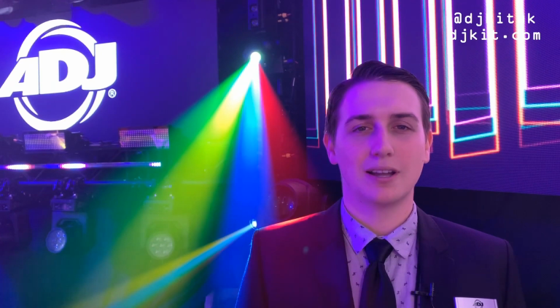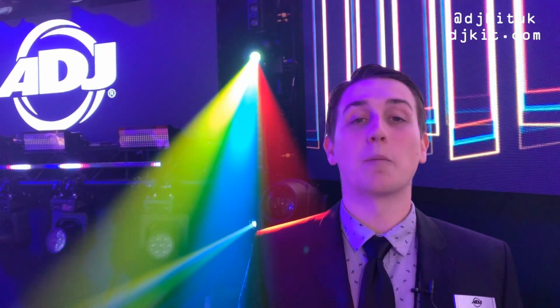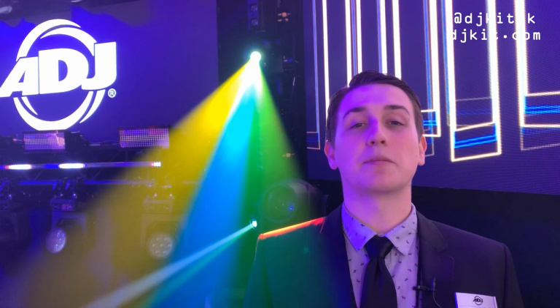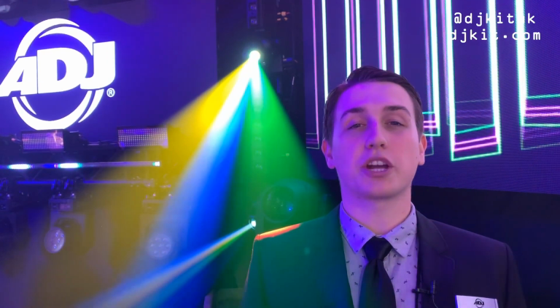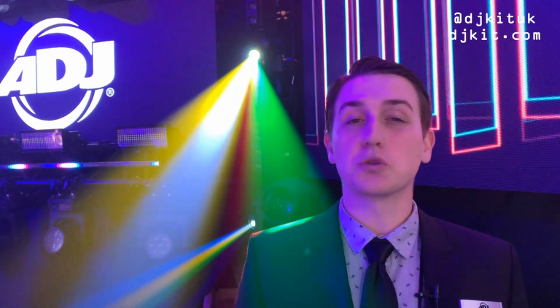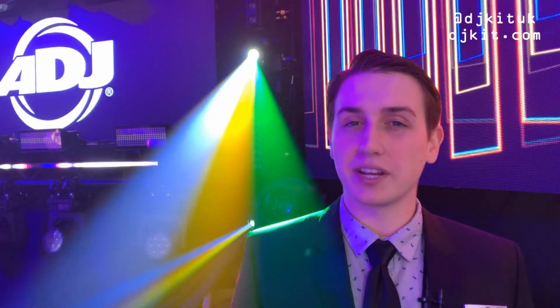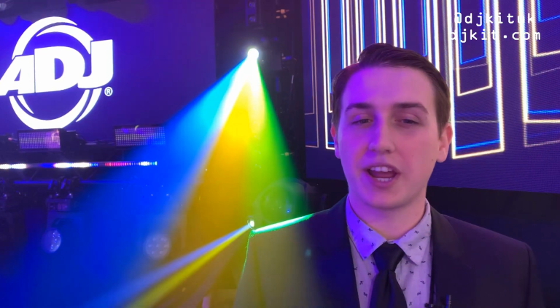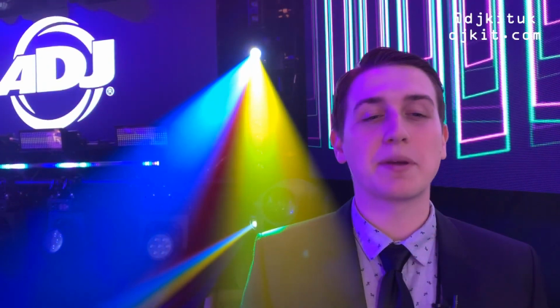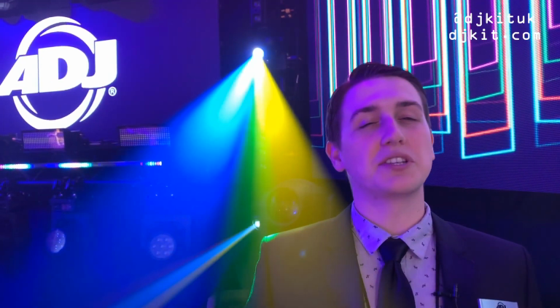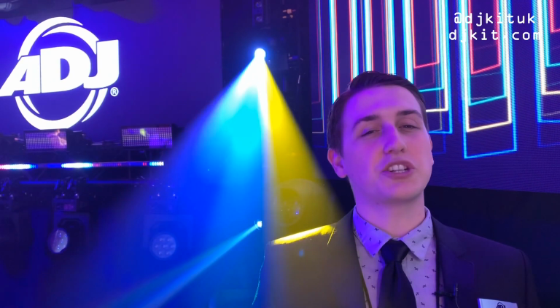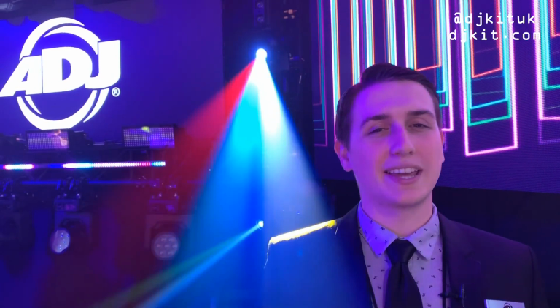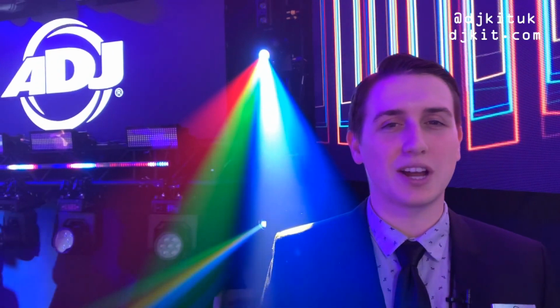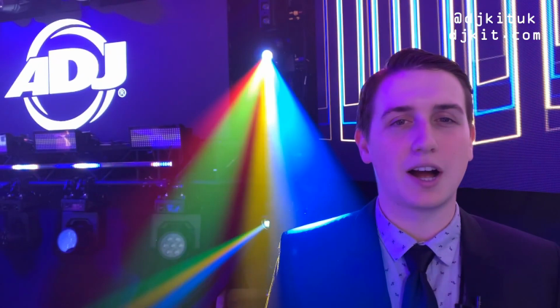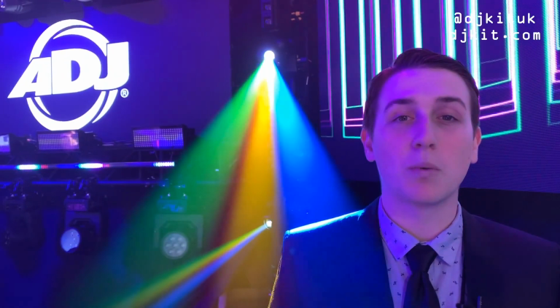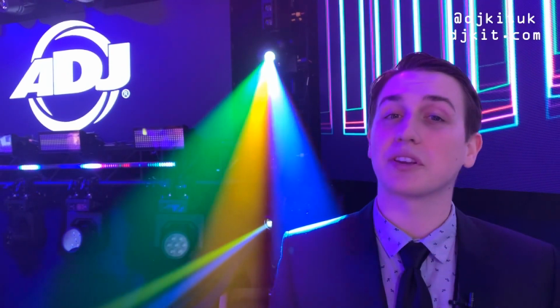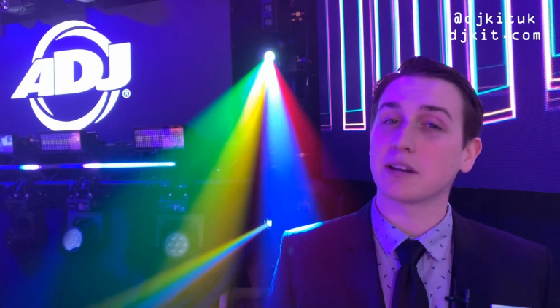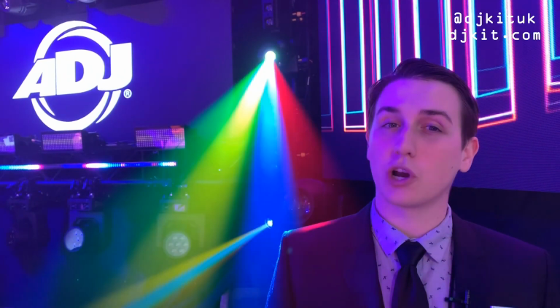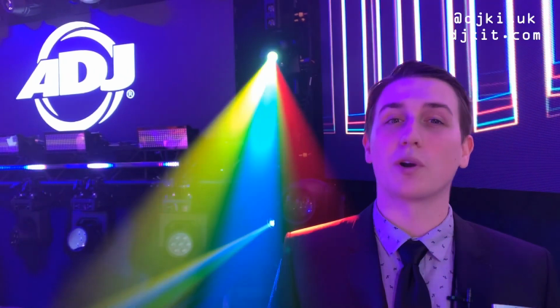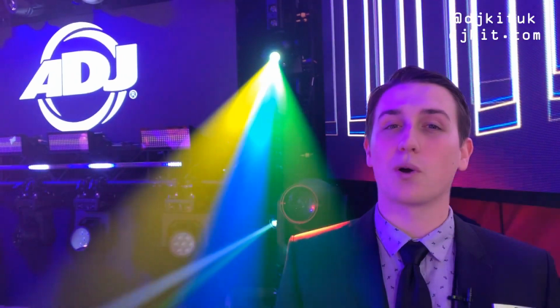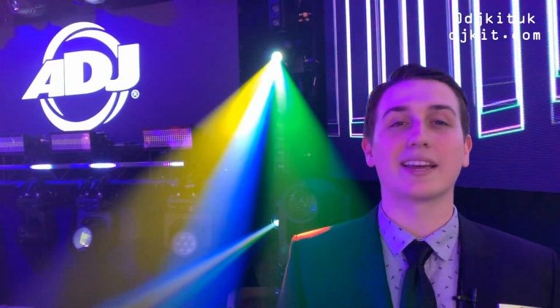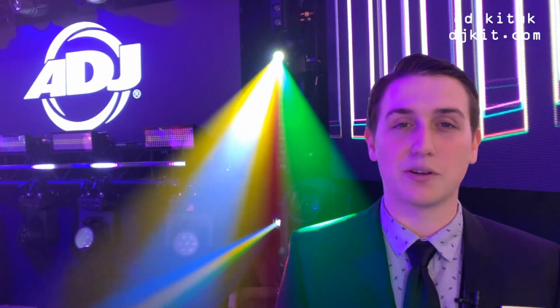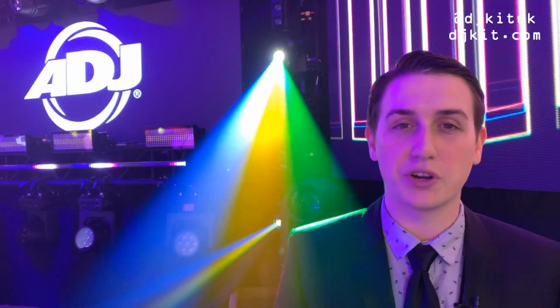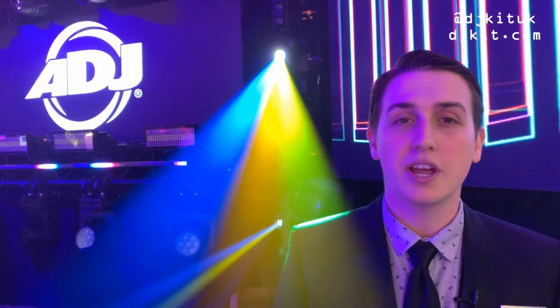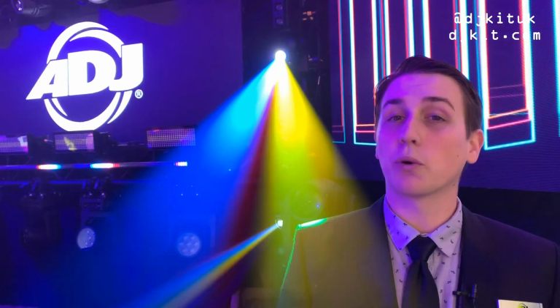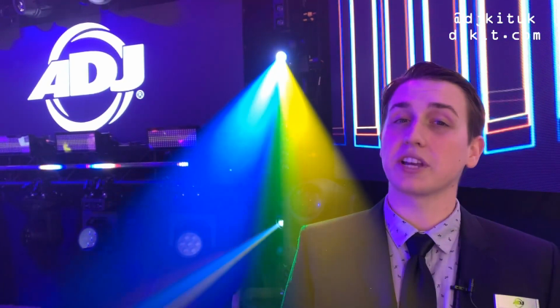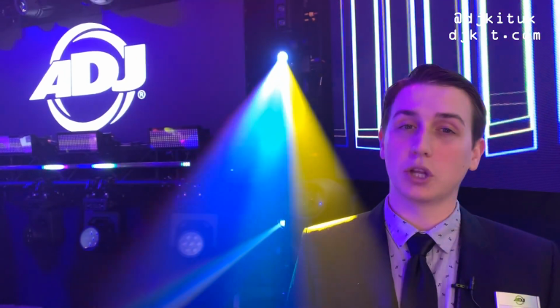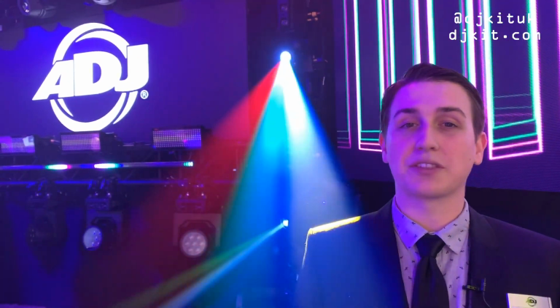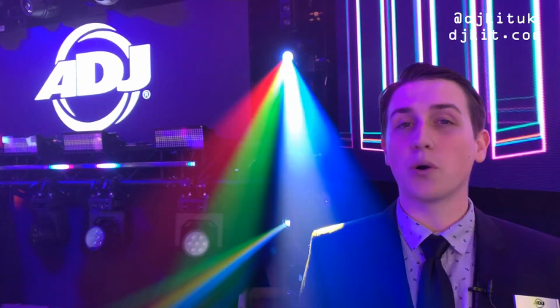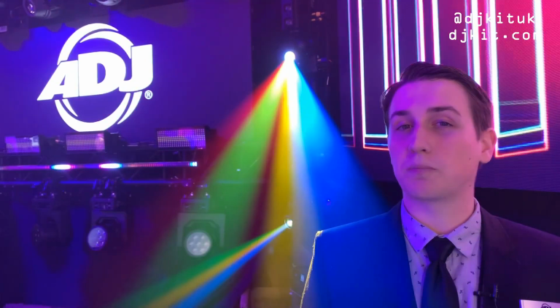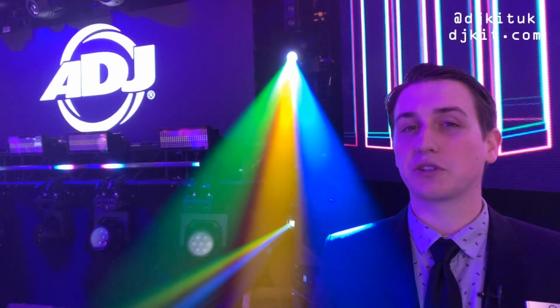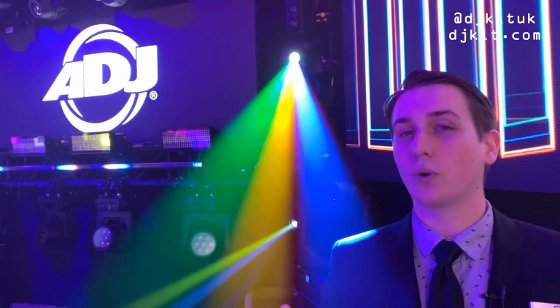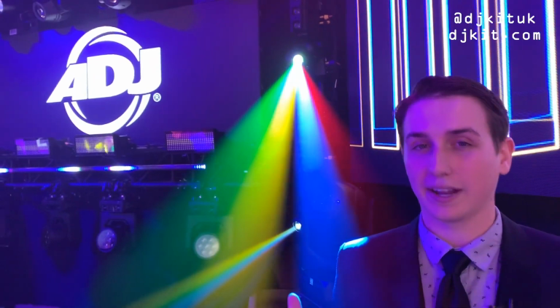Hello, my name is Jake Rhodes with ADJ. I'm here with DJkit.com and we are at the NAMM Show 2020 in California, and we're going to take a look at the Focus Spot 2X.